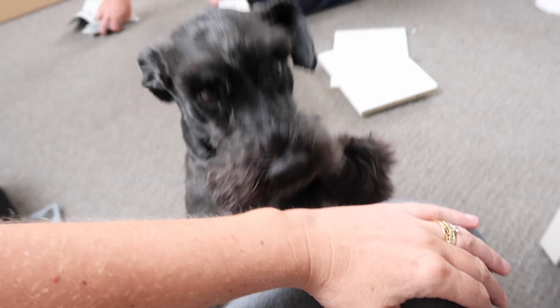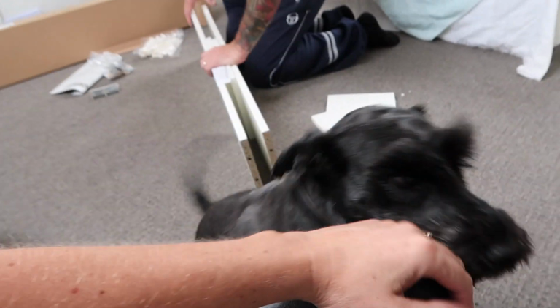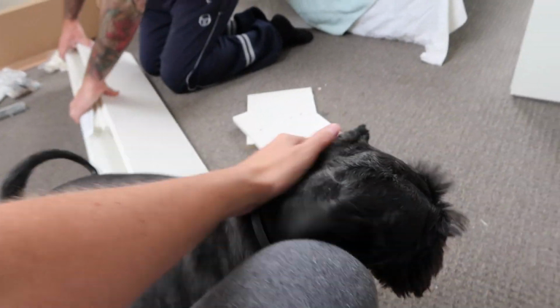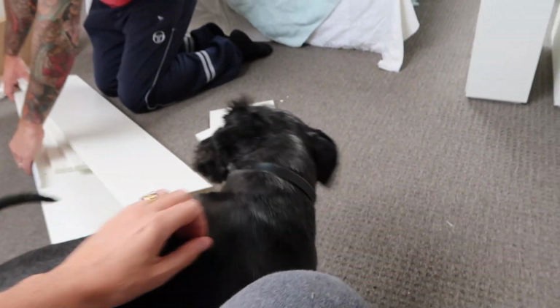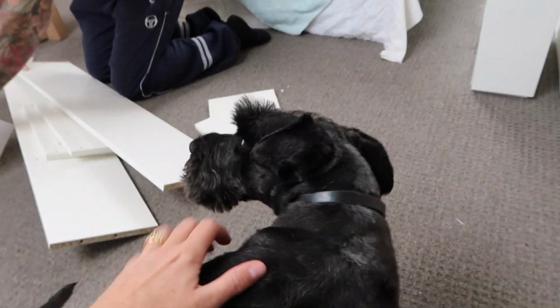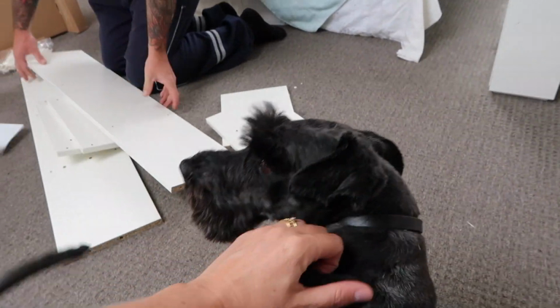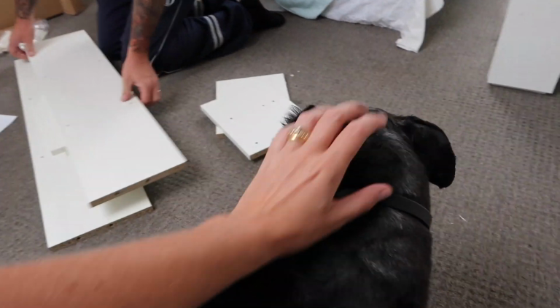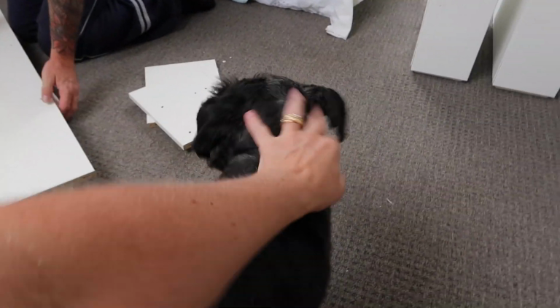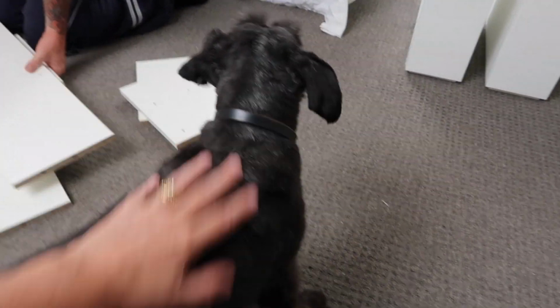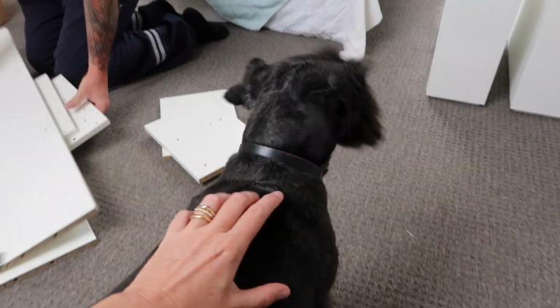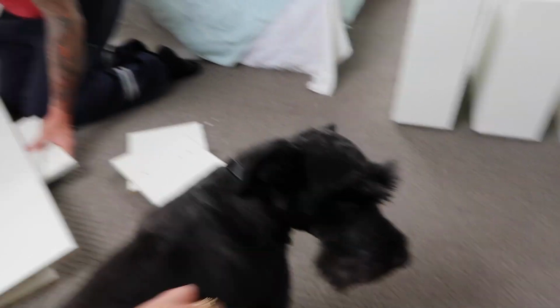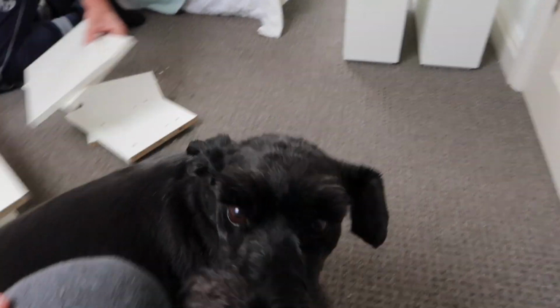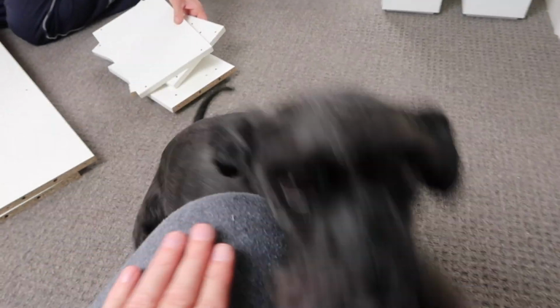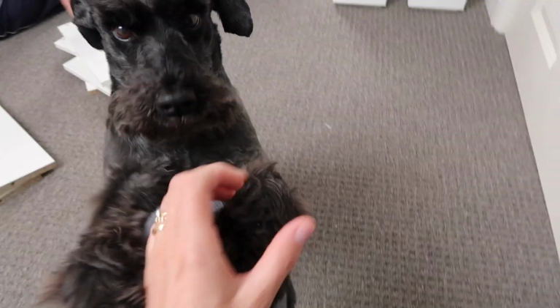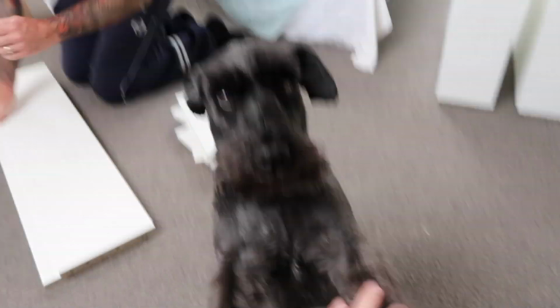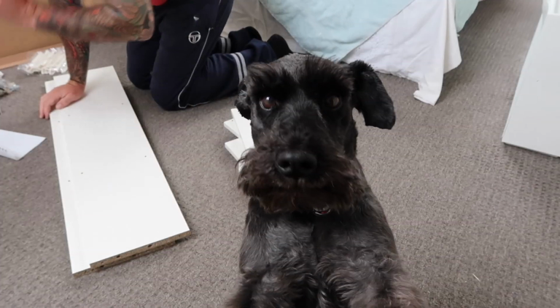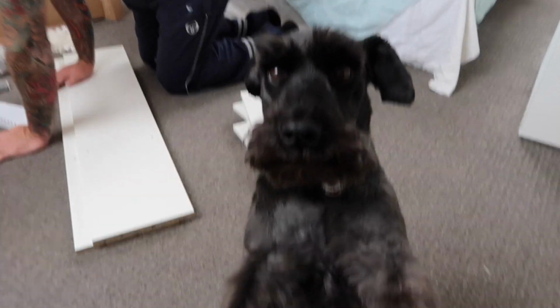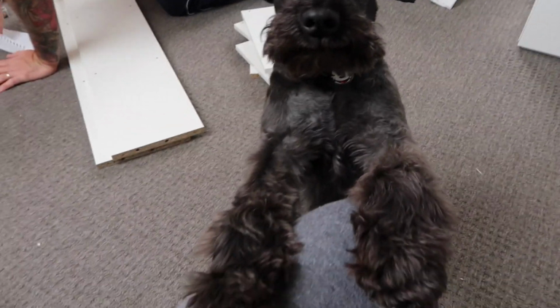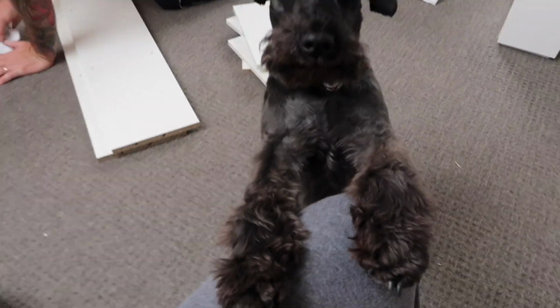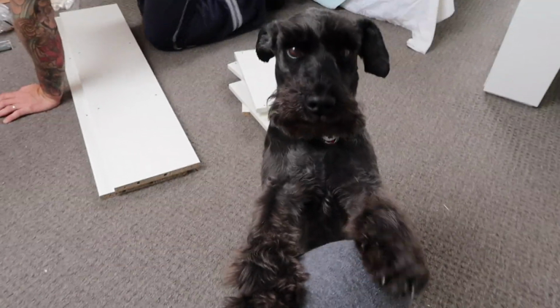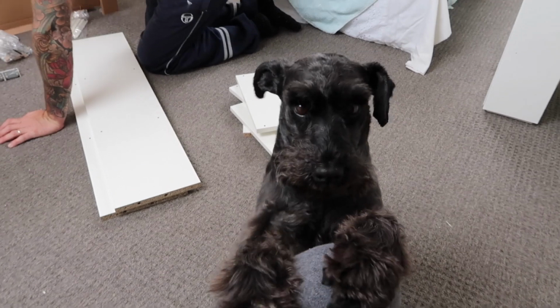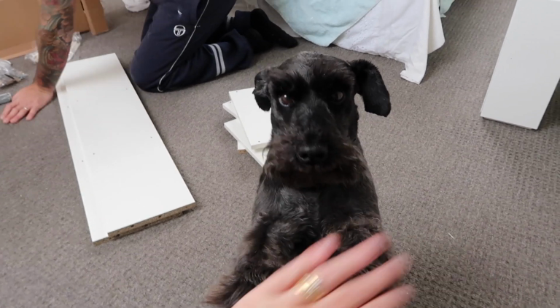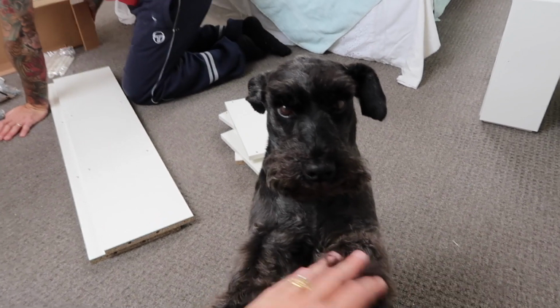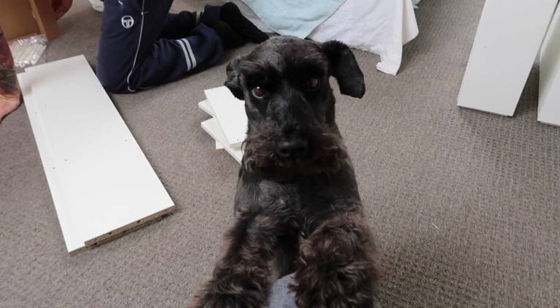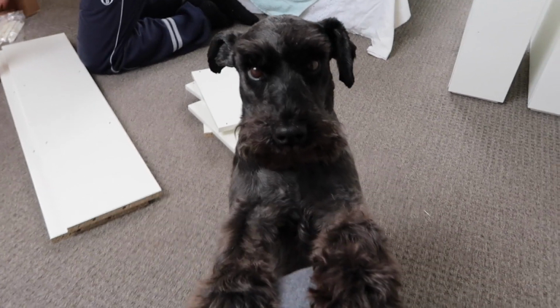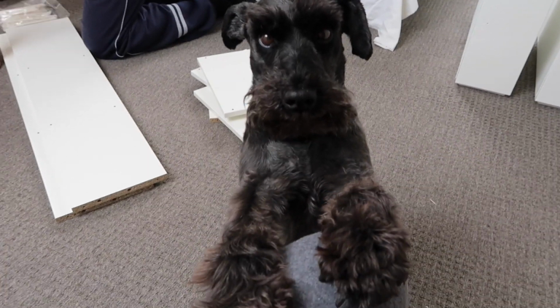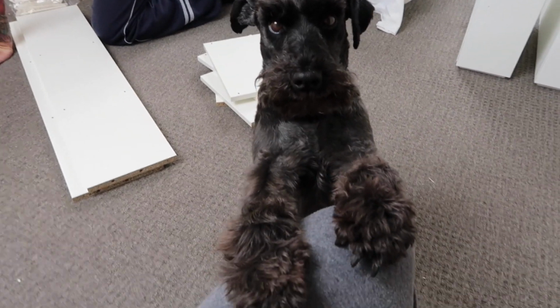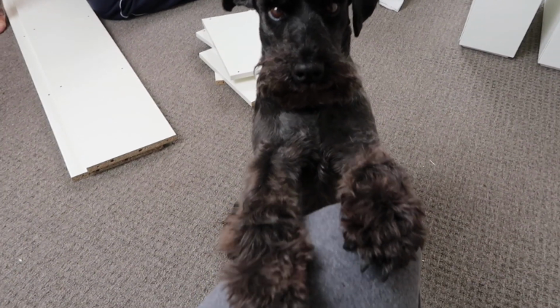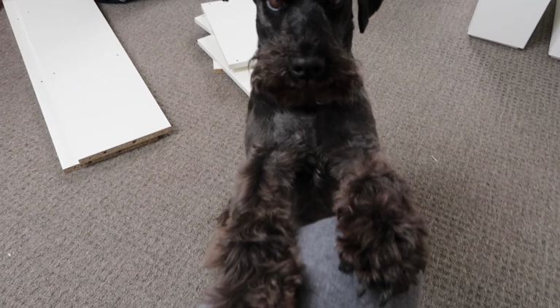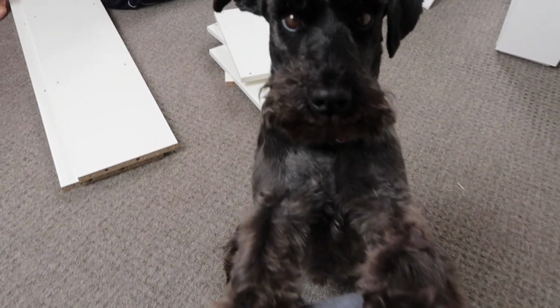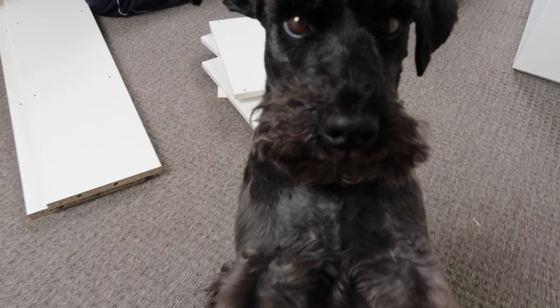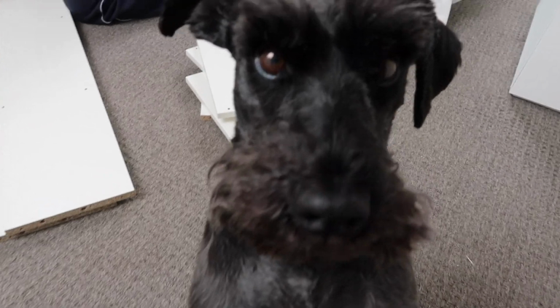He's a big baby — wants to be with us all the time, ain't ya? You're a big baby, you are.